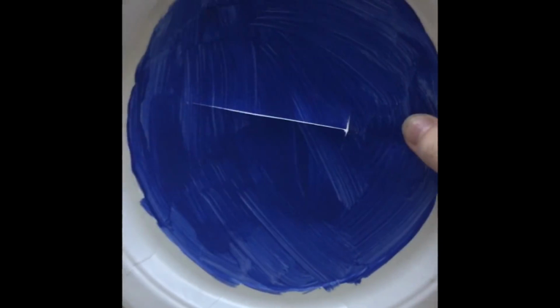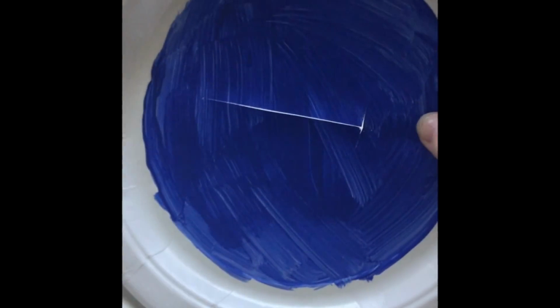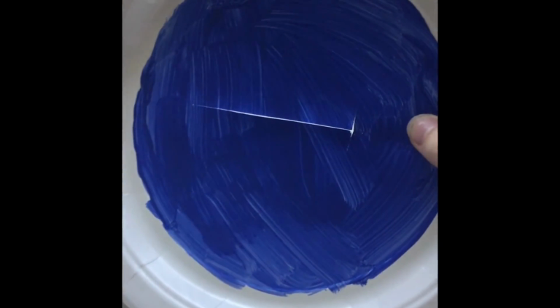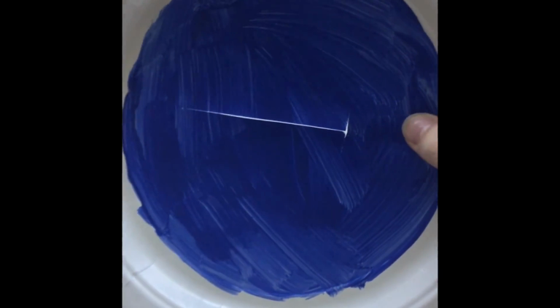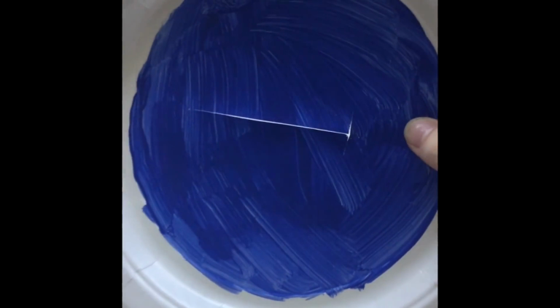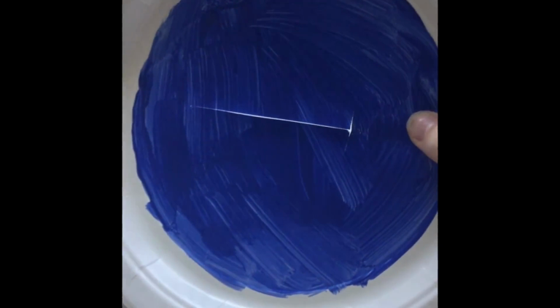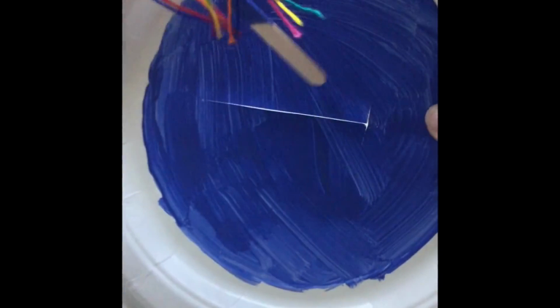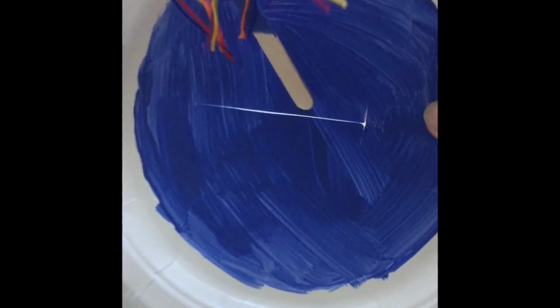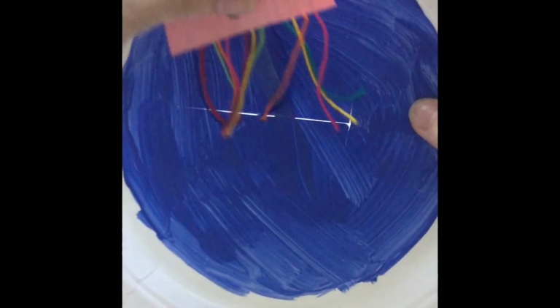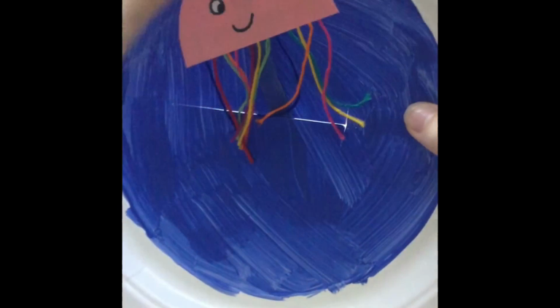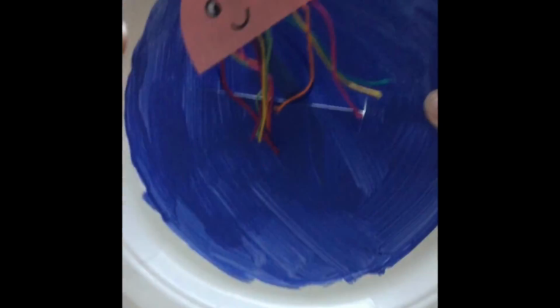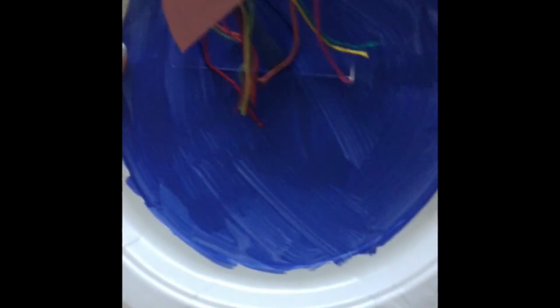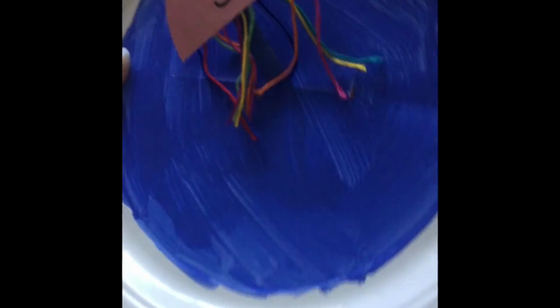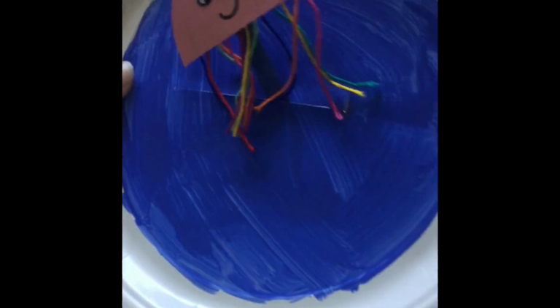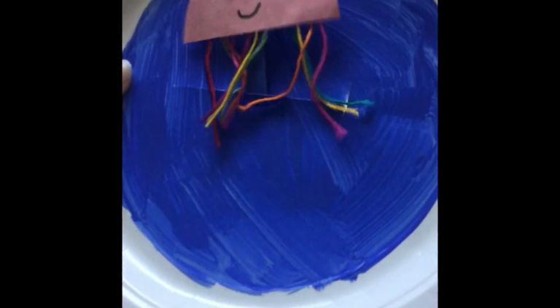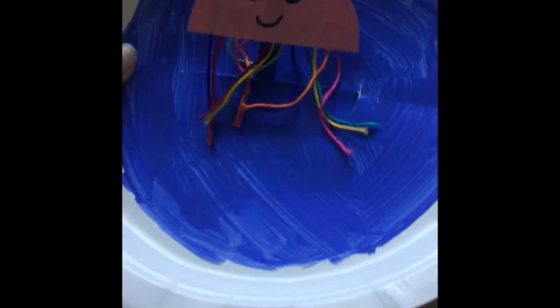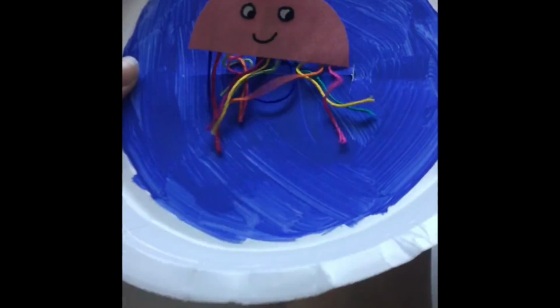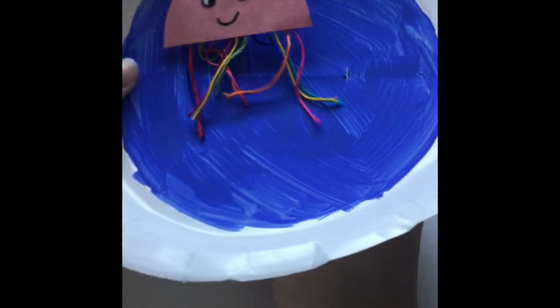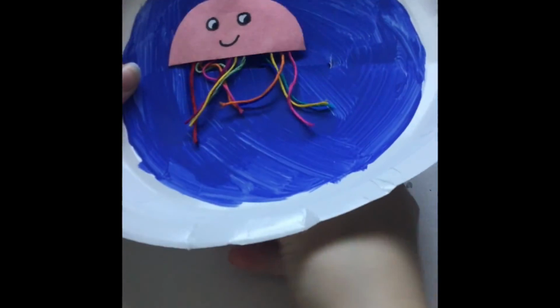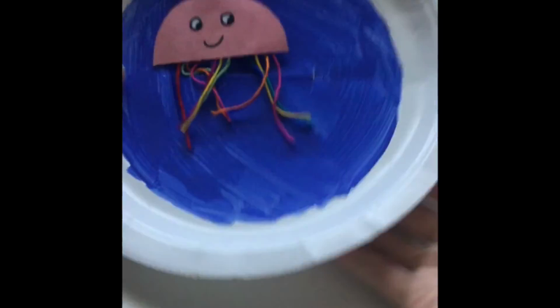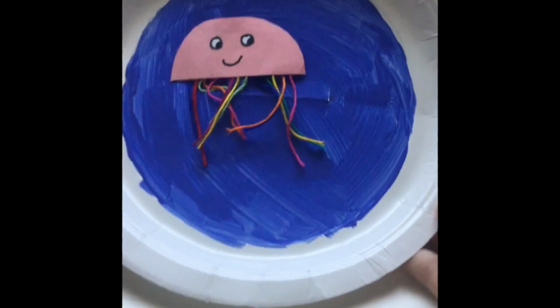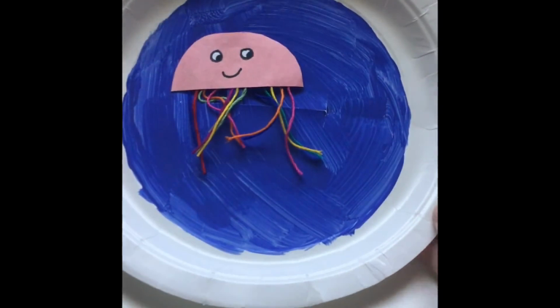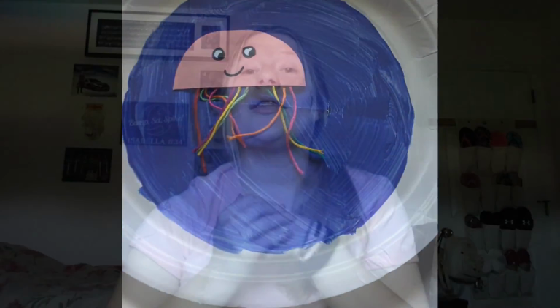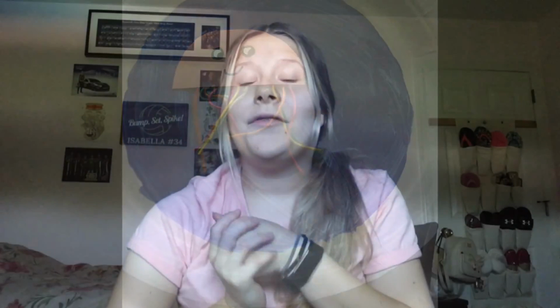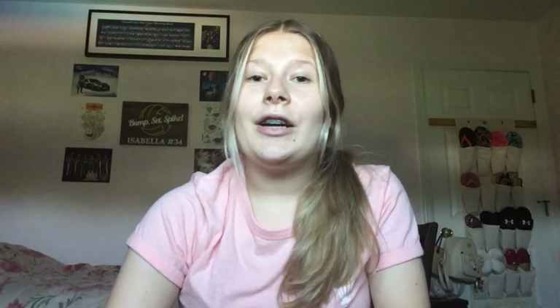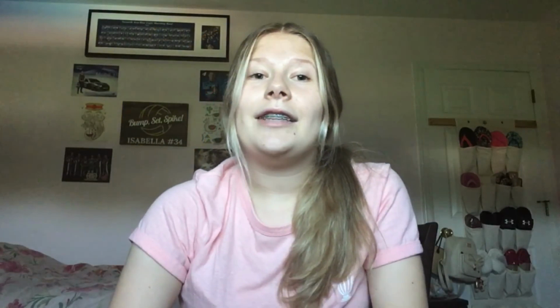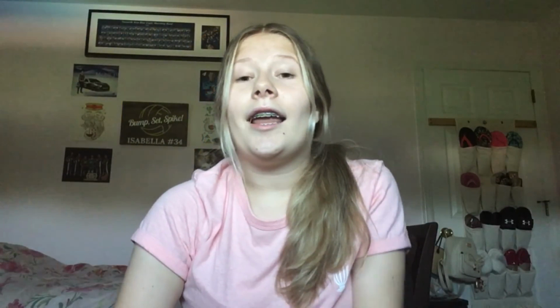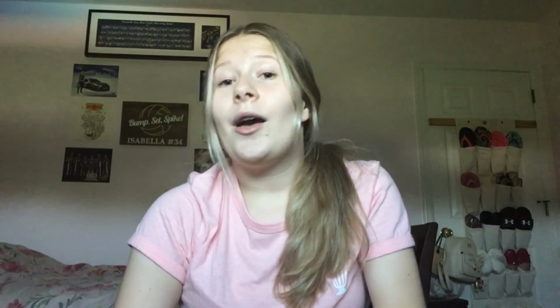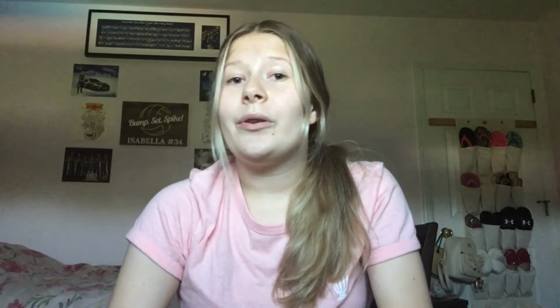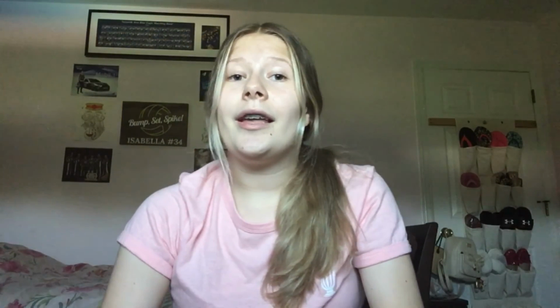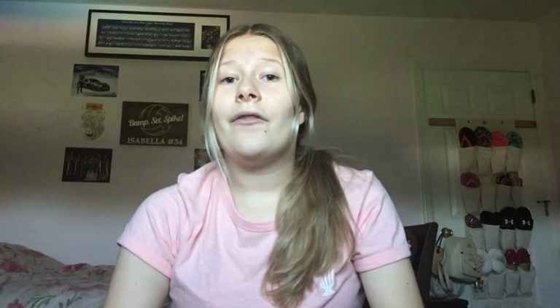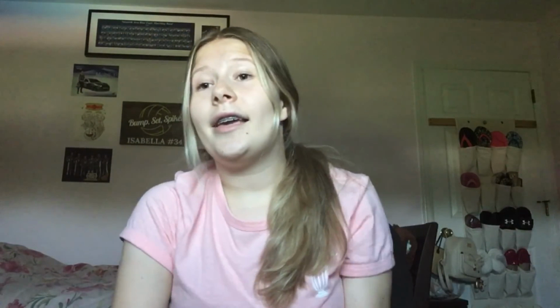Then you can slide your jellyfish in, and you're all done. That's it for this craft, and I hope you enjoyed it. Have a great day, guys!